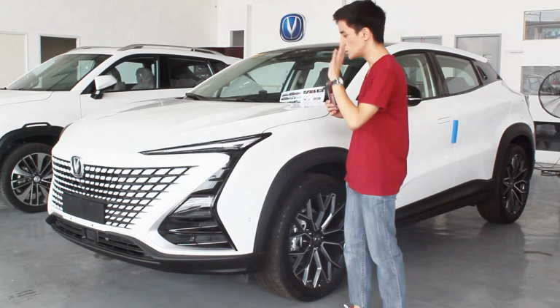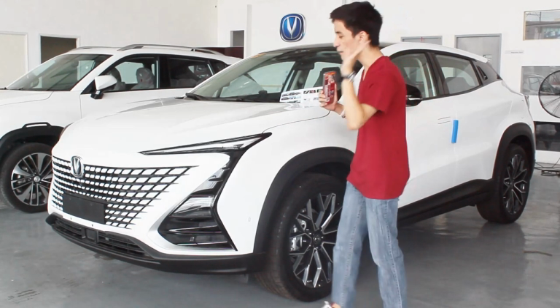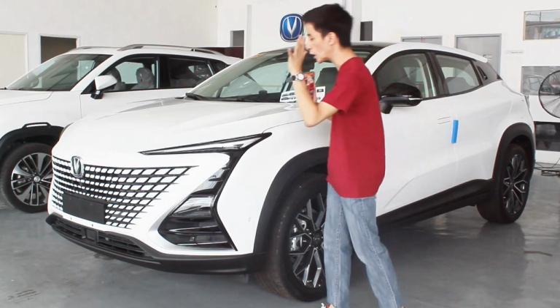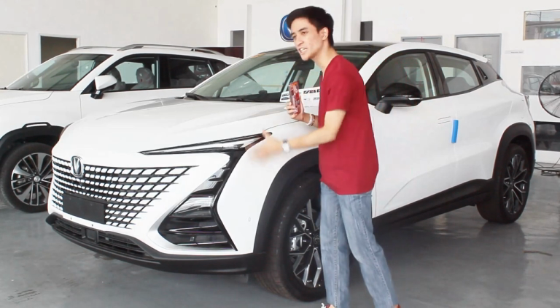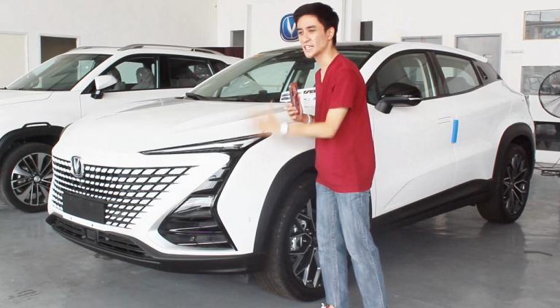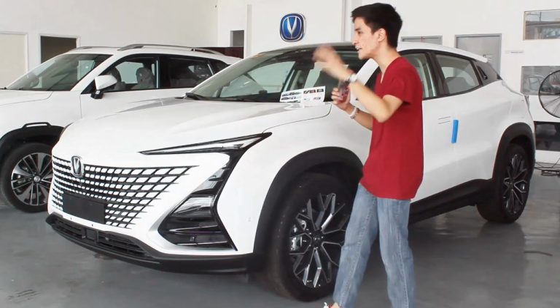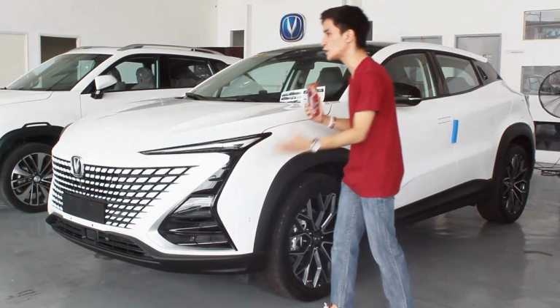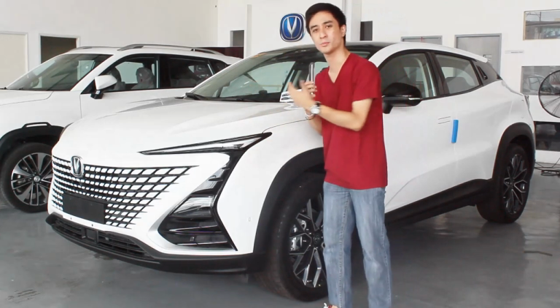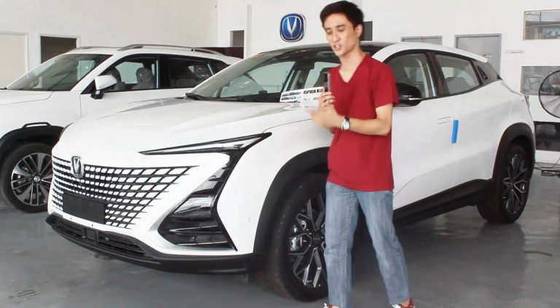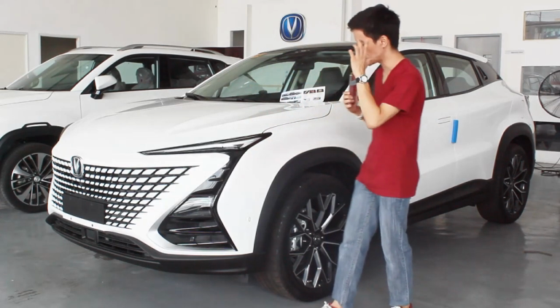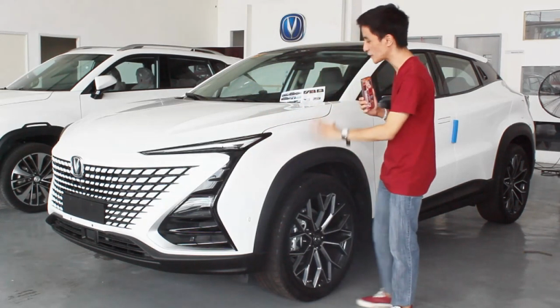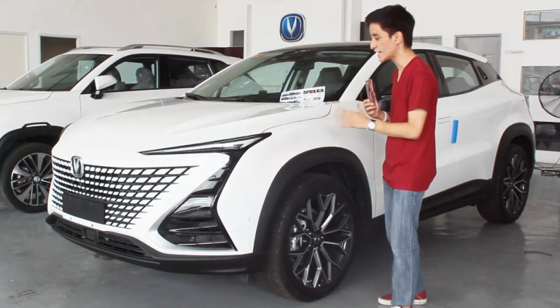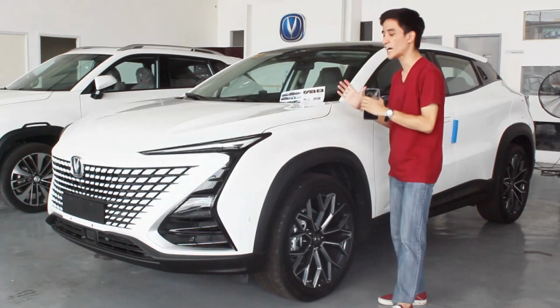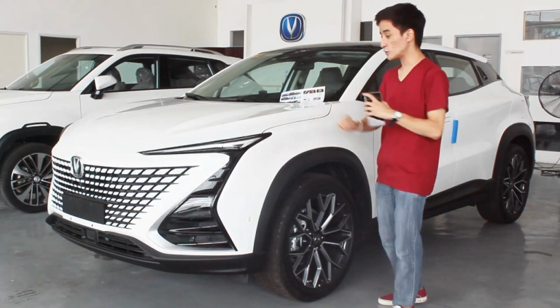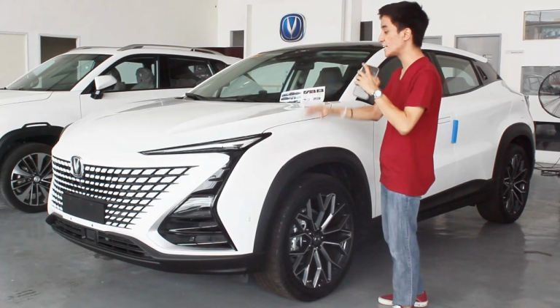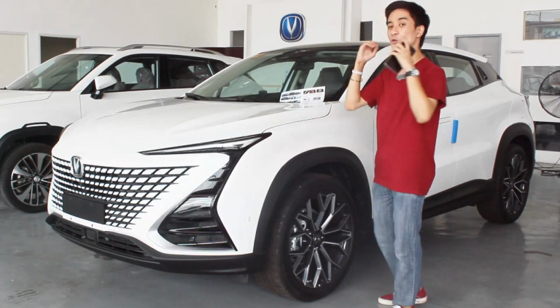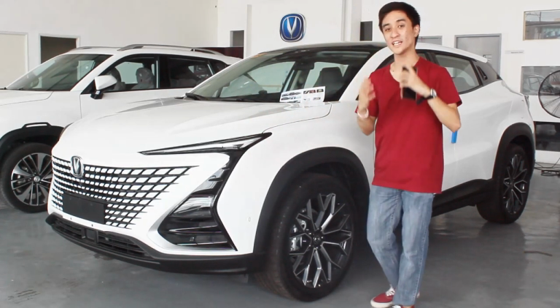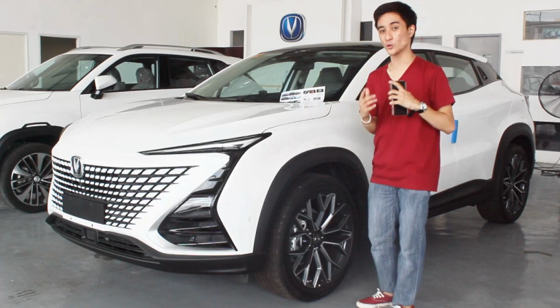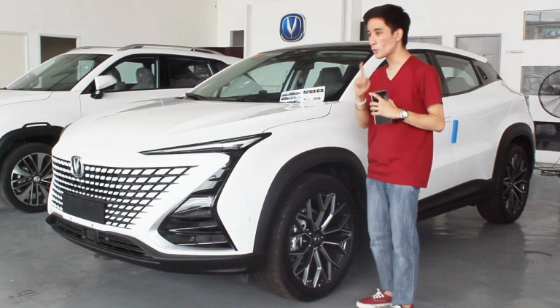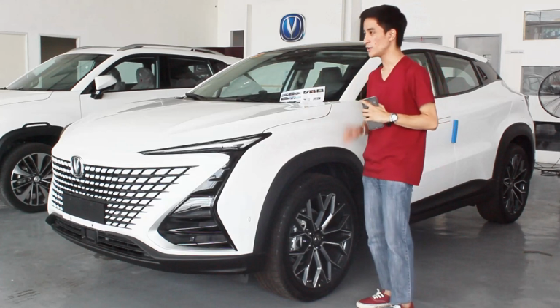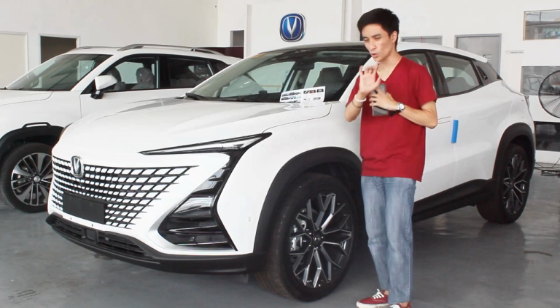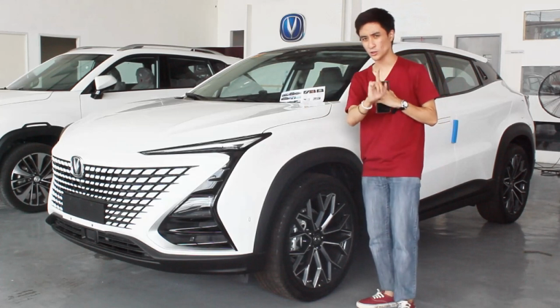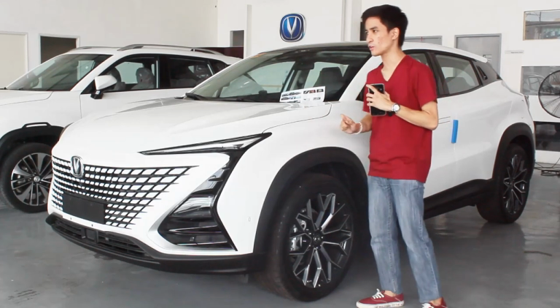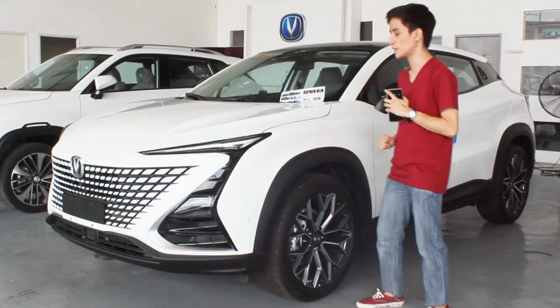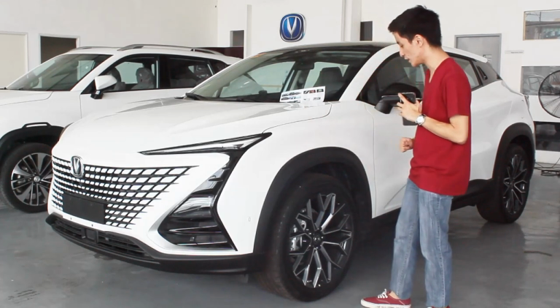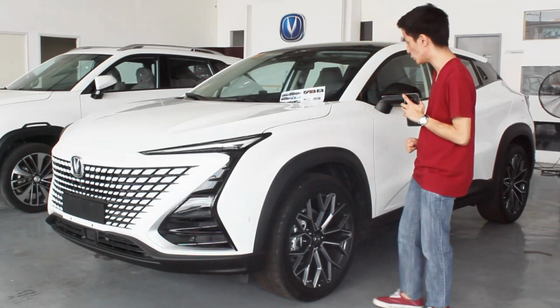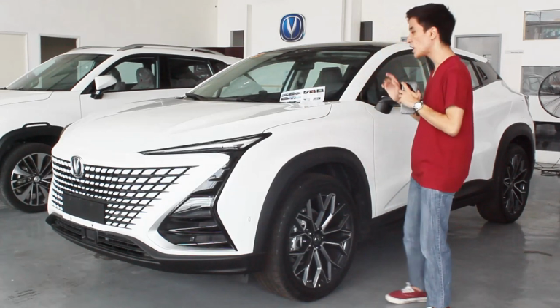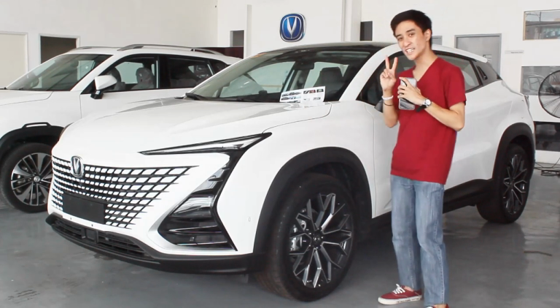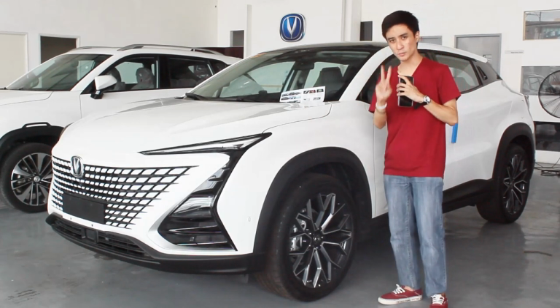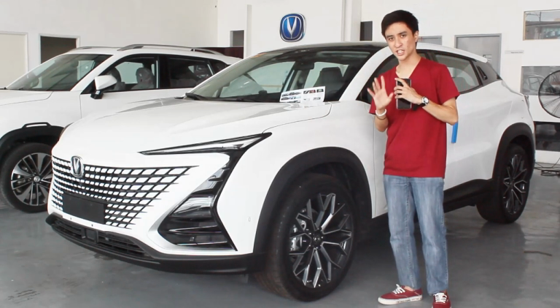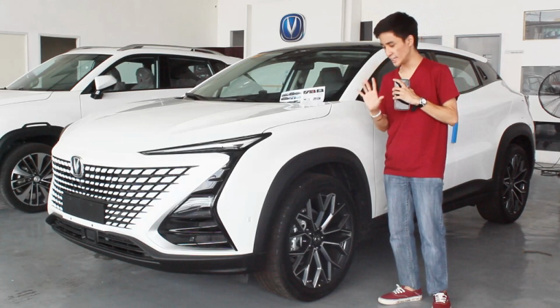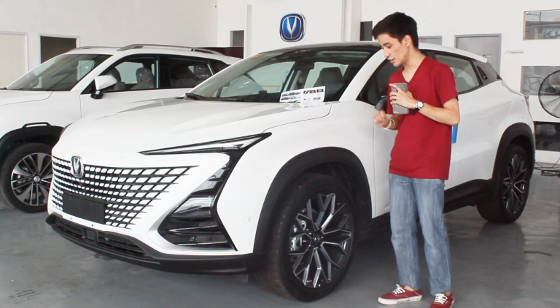There's a trend ongoing now where brands take a concept design and make it into a production car, and this is what I like about Changan – they decided to go that route too, along with the Uni-K. Hopefully I'll do a walkaround tour of that very soon as well.